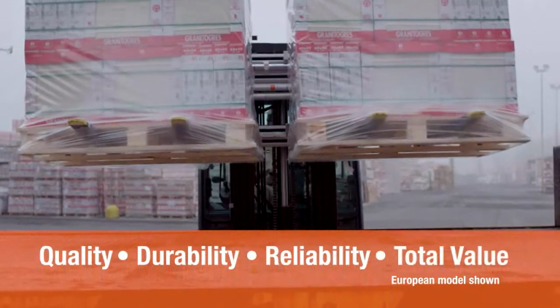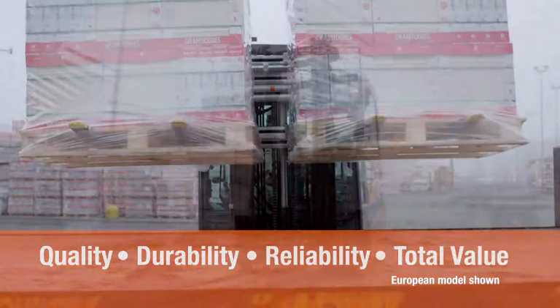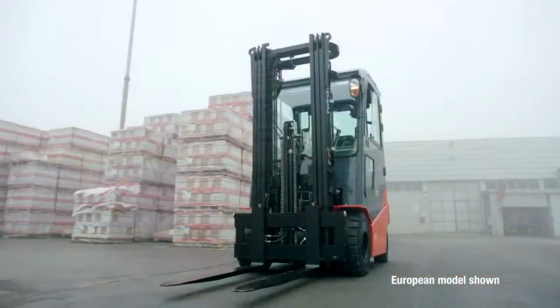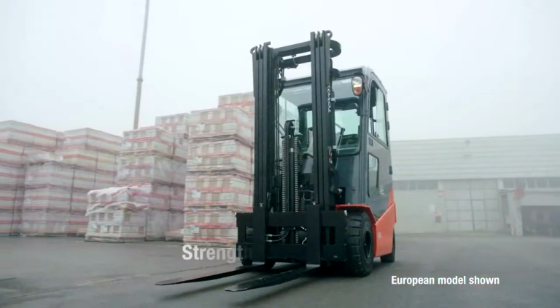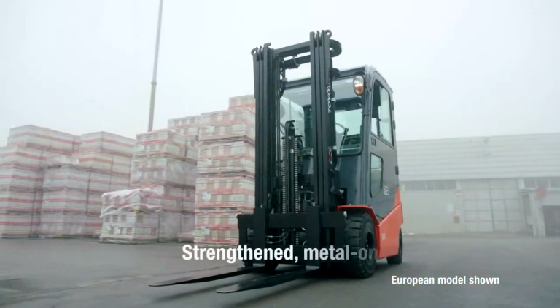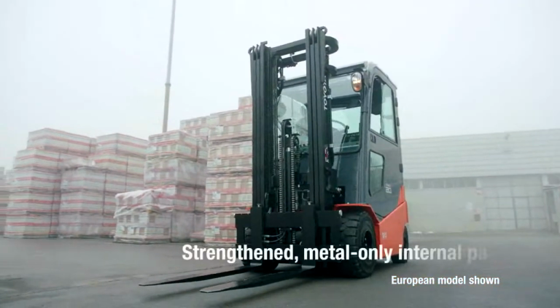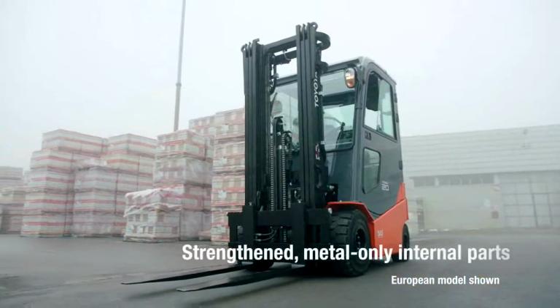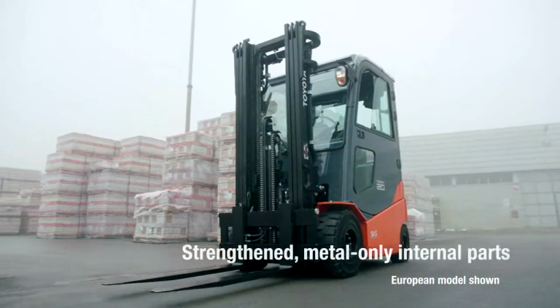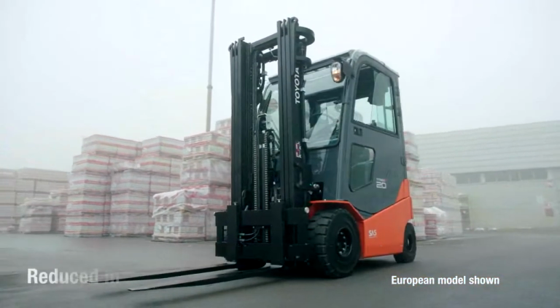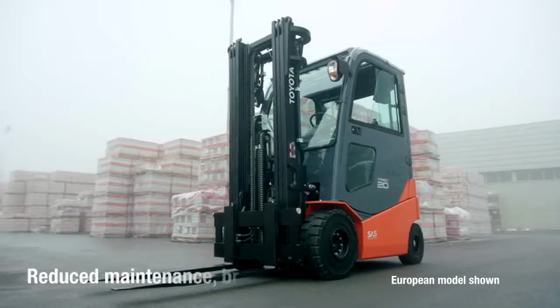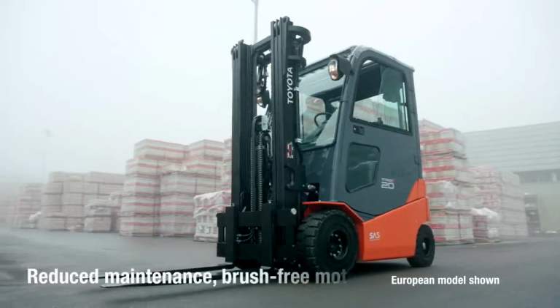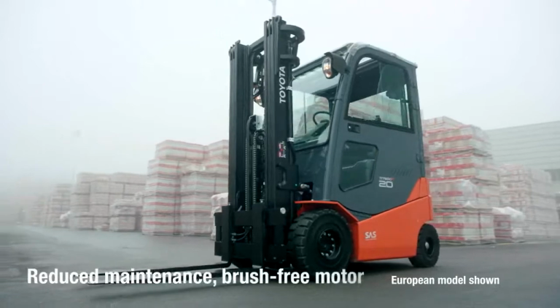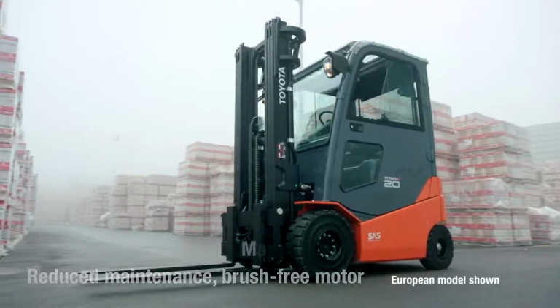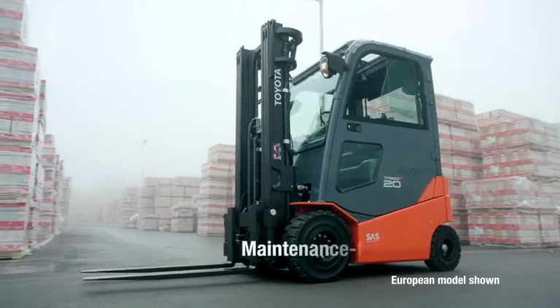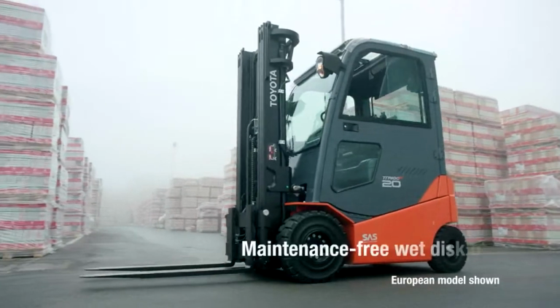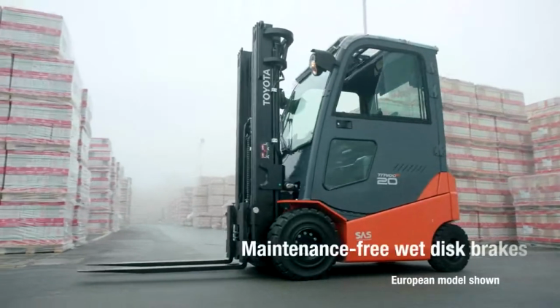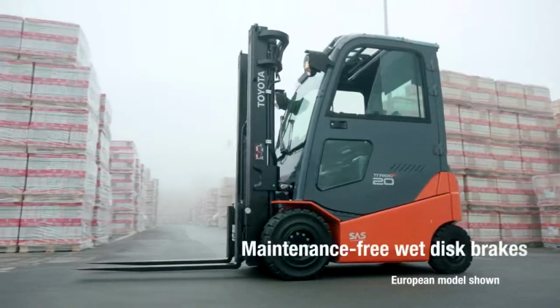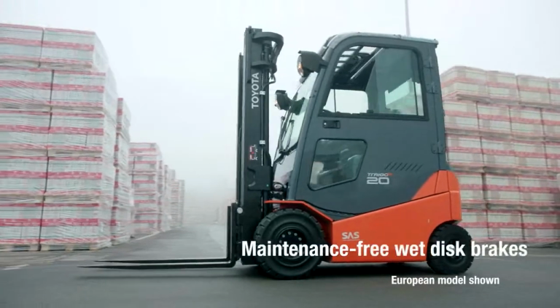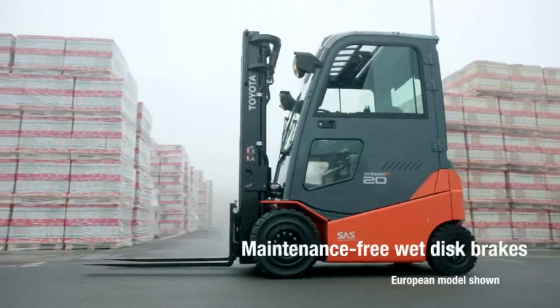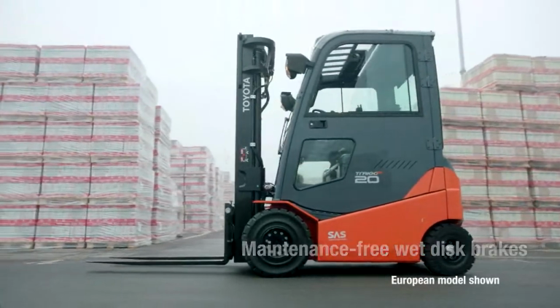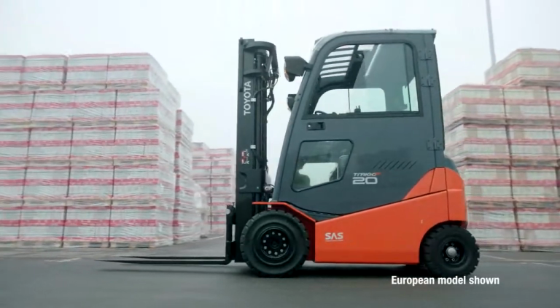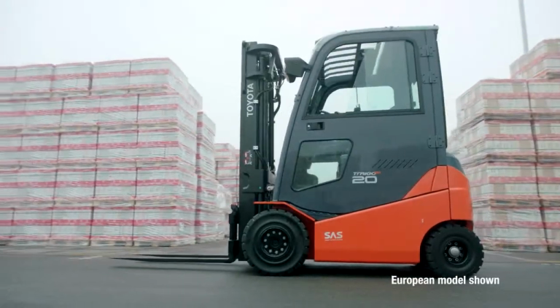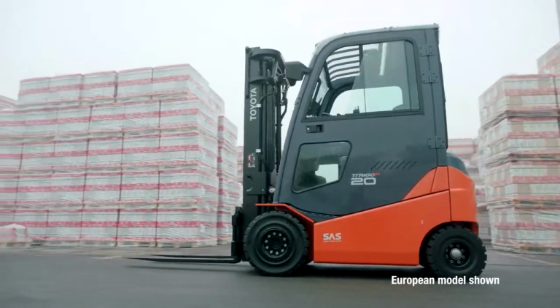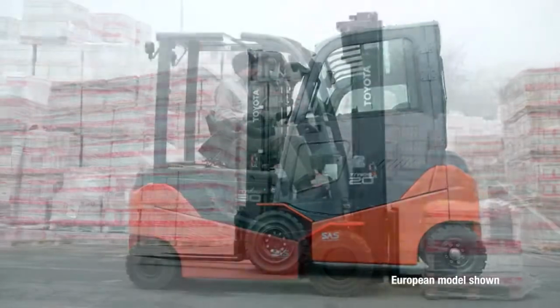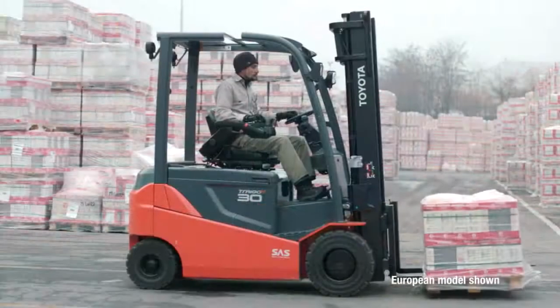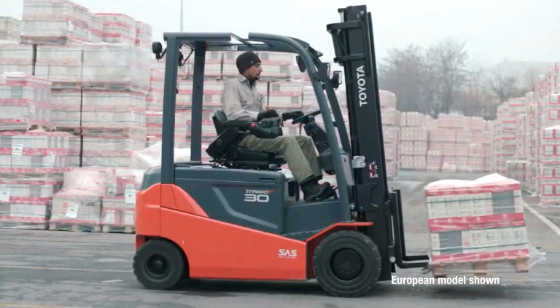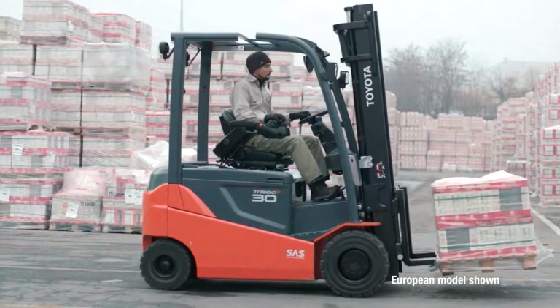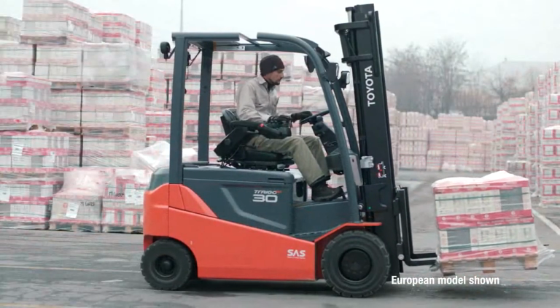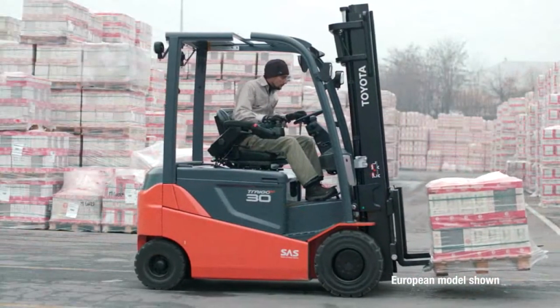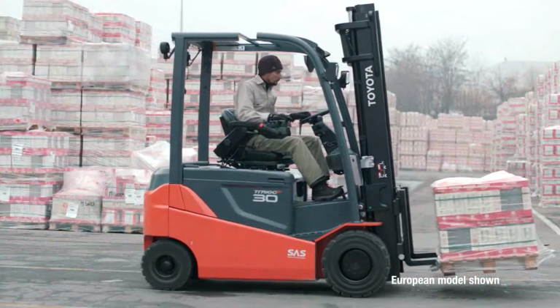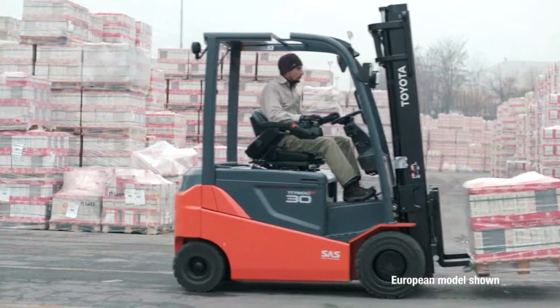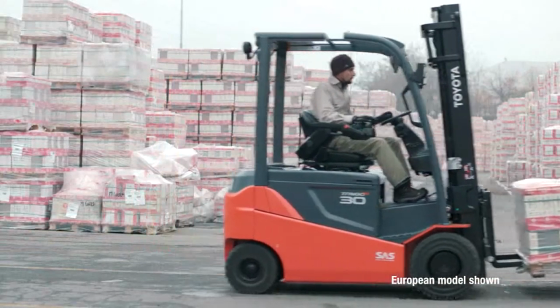Strengthened metal-only internal parts, a reduced-maintenance brush-free motor, maintenance-free wet disc brakes, and other Toyota features and advantages allow you to focus more on your business and less on your equipment.